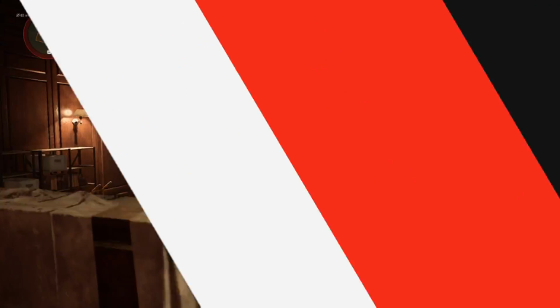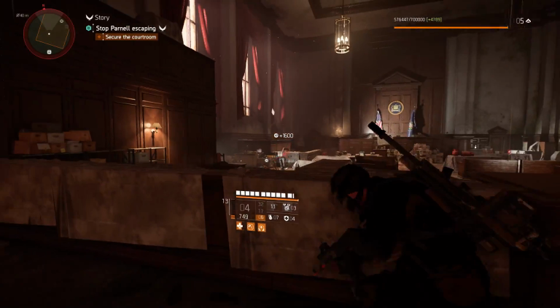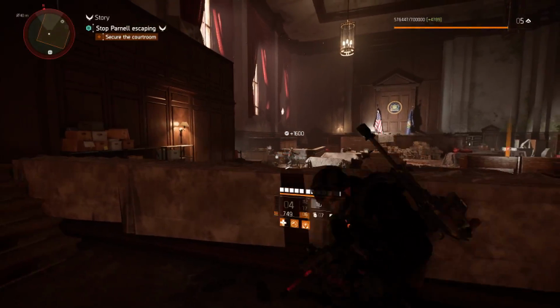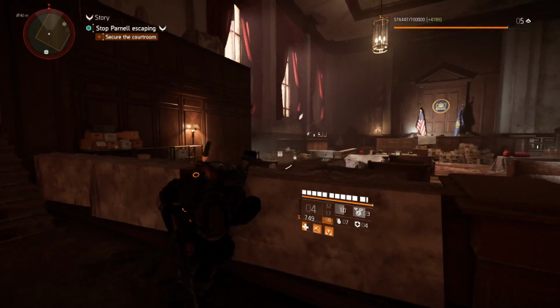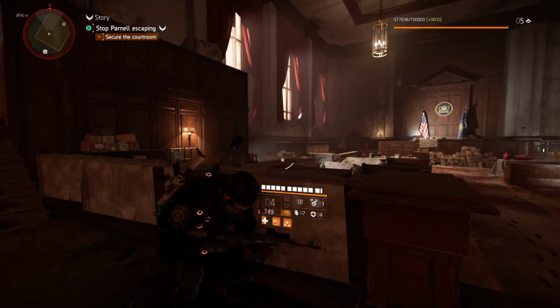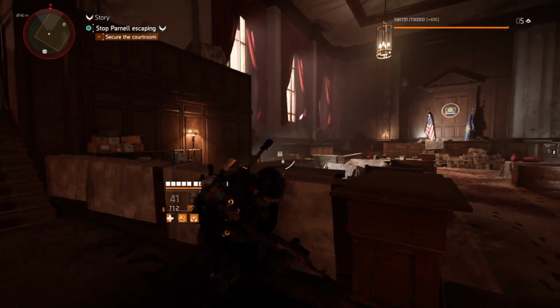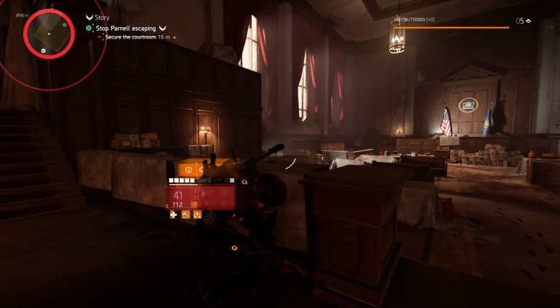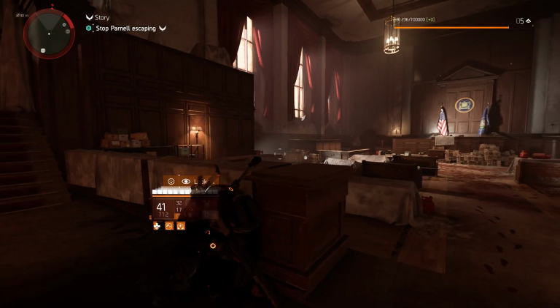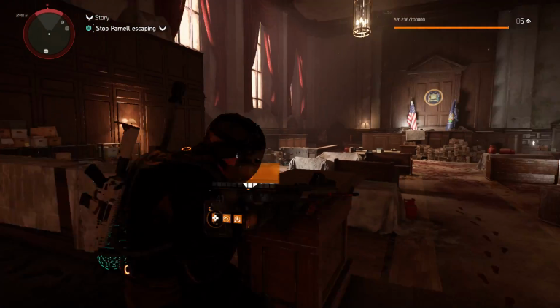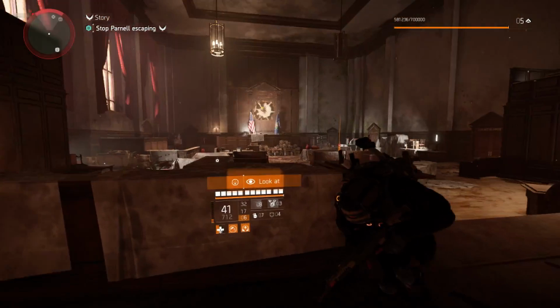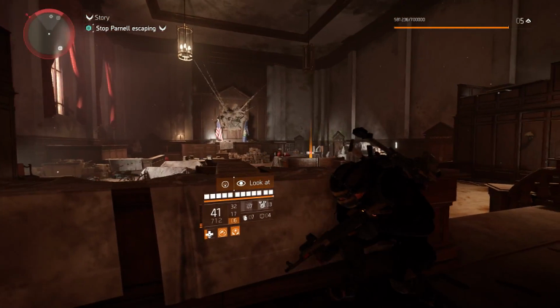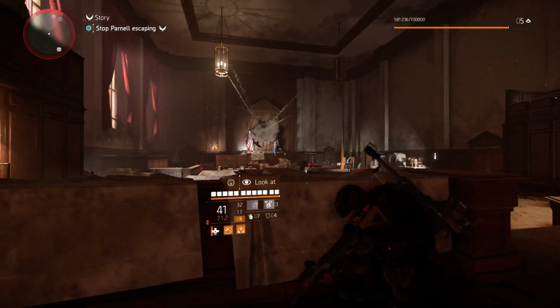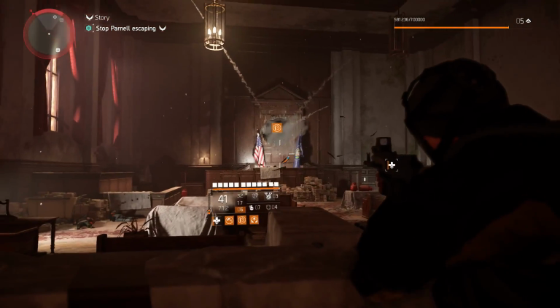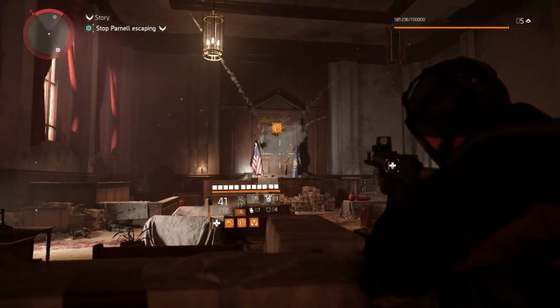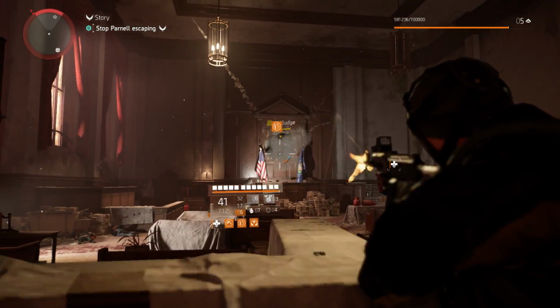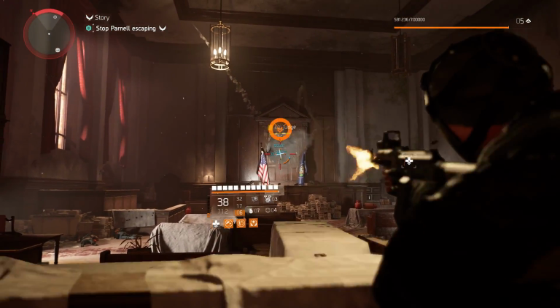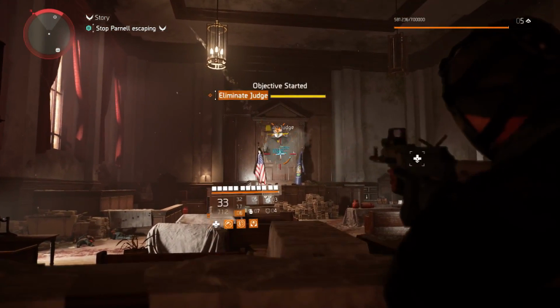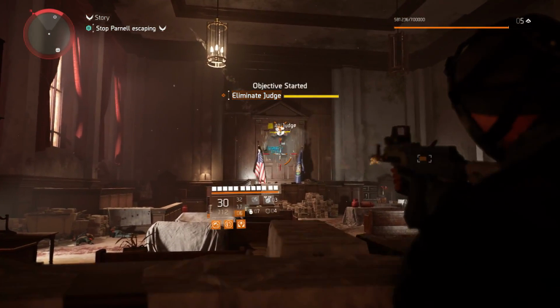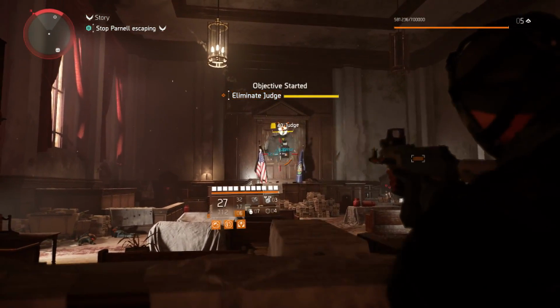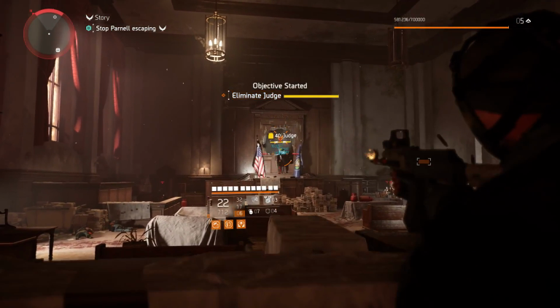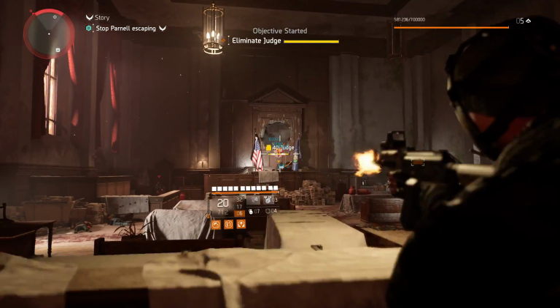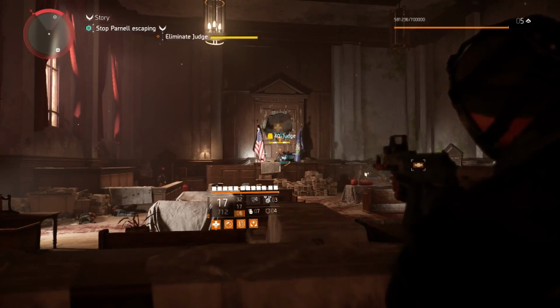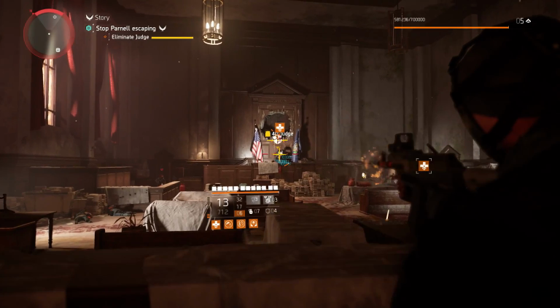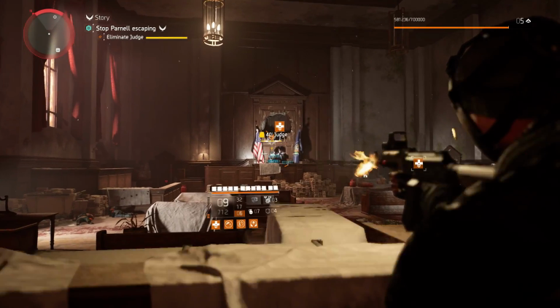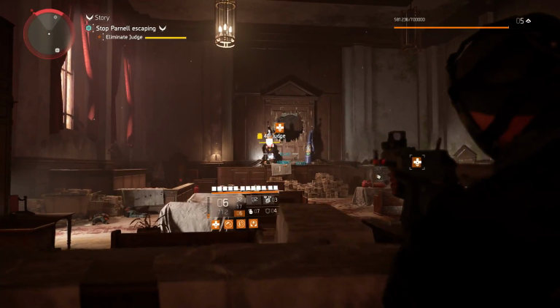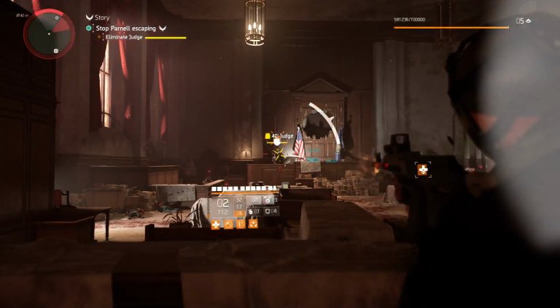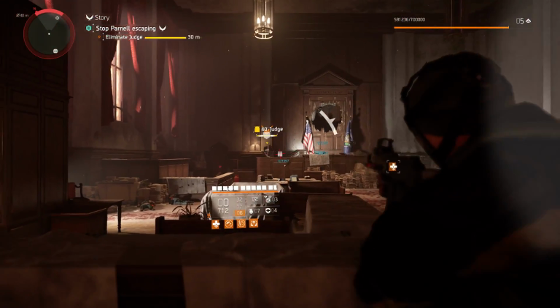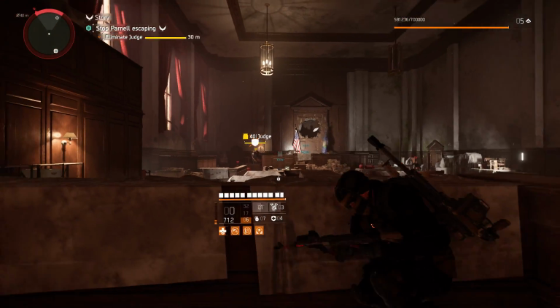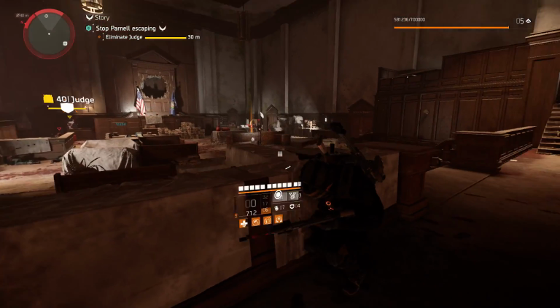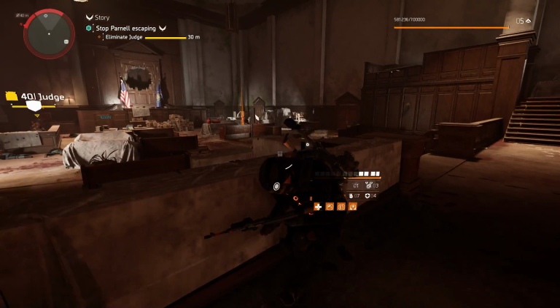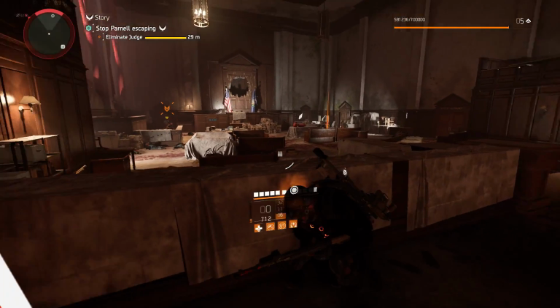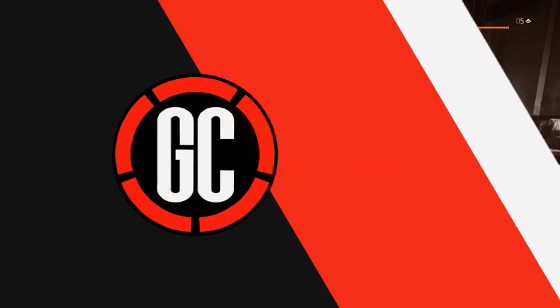You'll want to progress through the mission until you get to this point — it is quite a large mission. You'll be in this courtroom and the judge named boss will just jump through that wall there. Just clear up this area and I'll show you where you need to go.